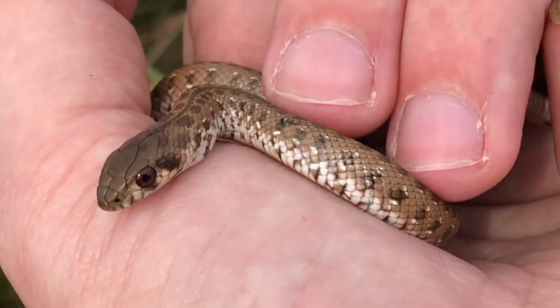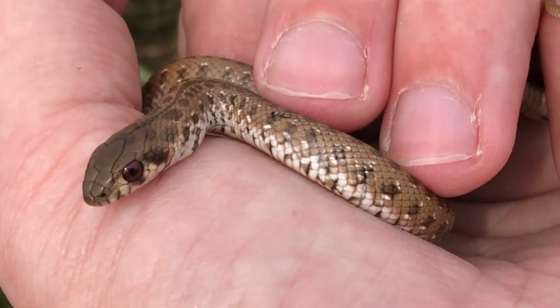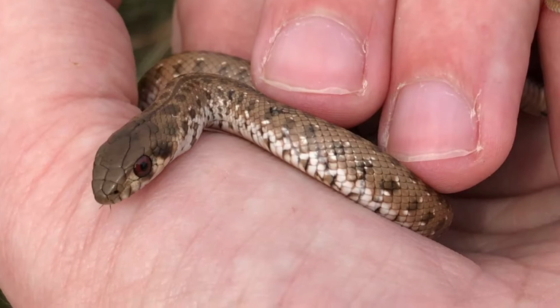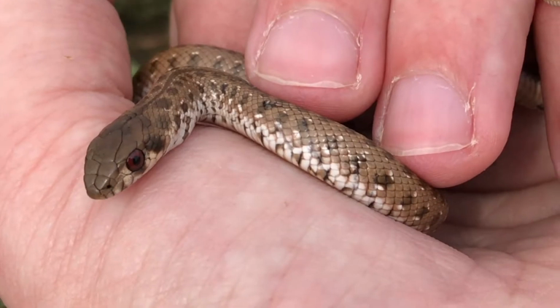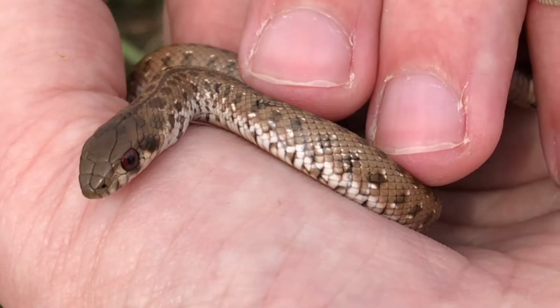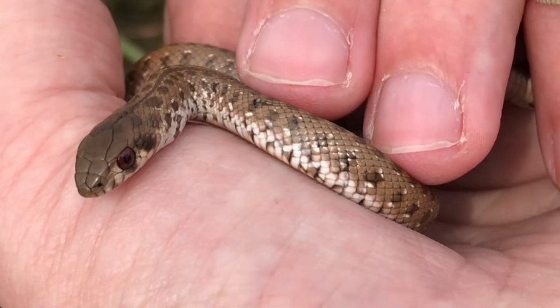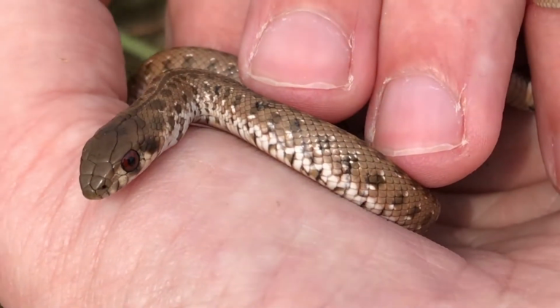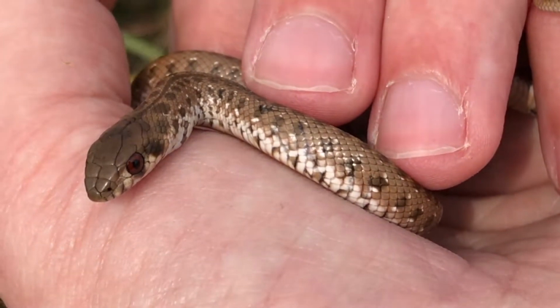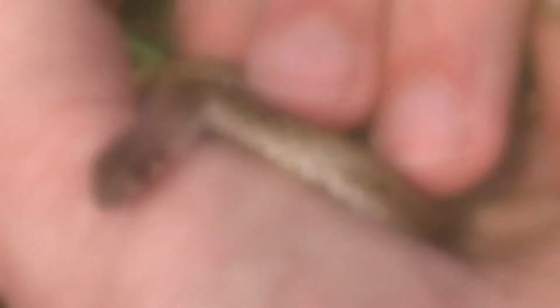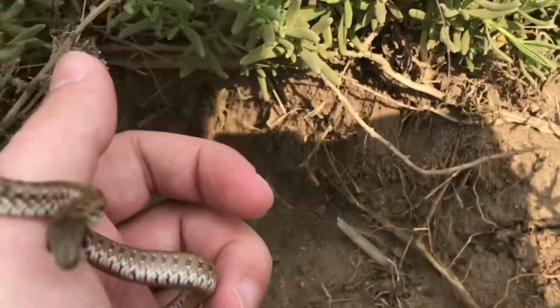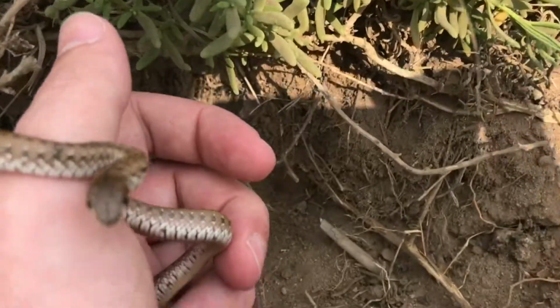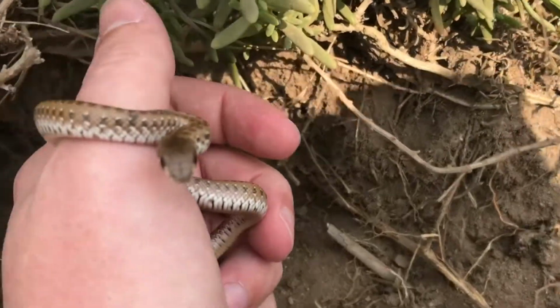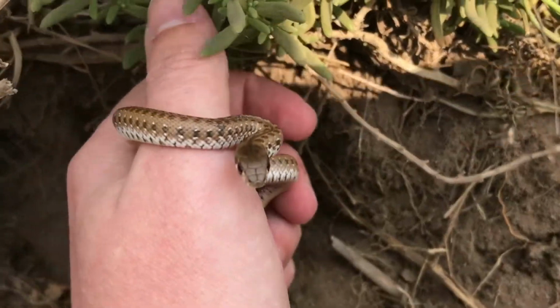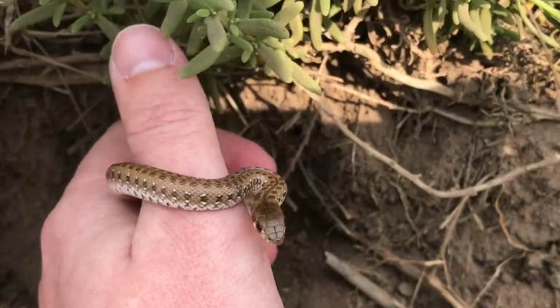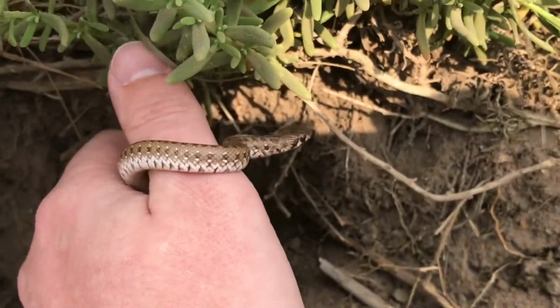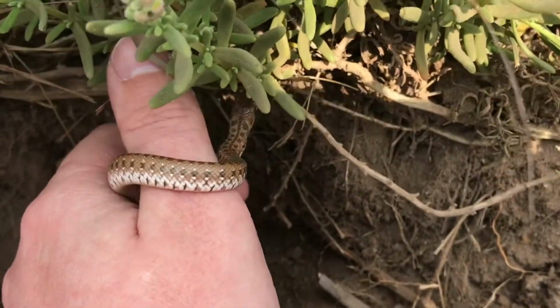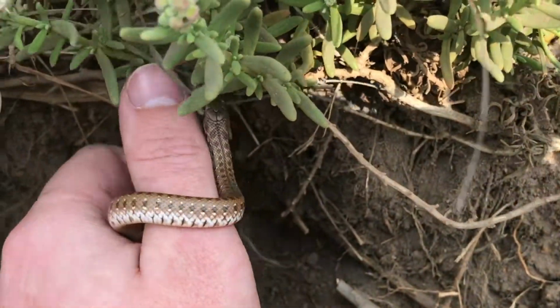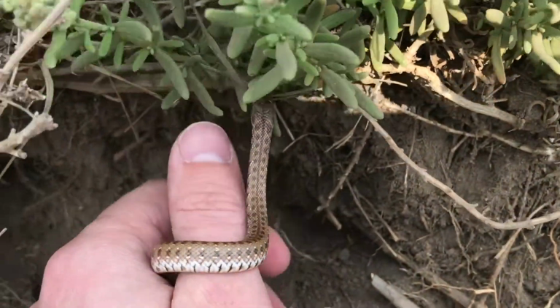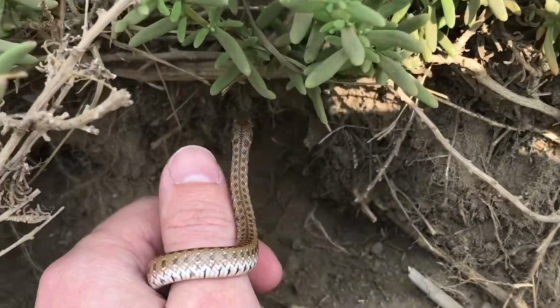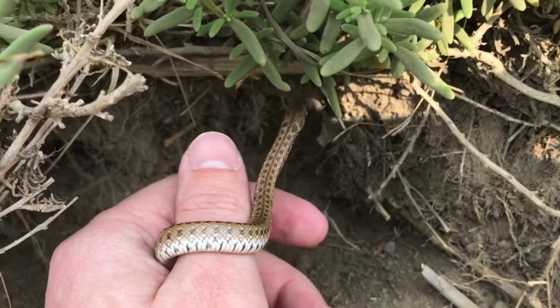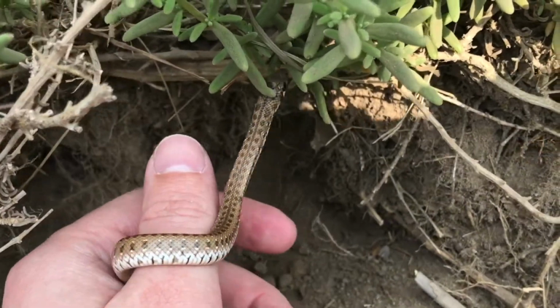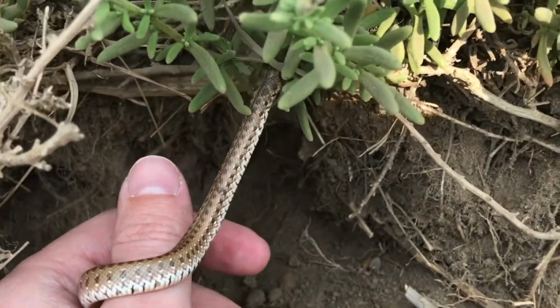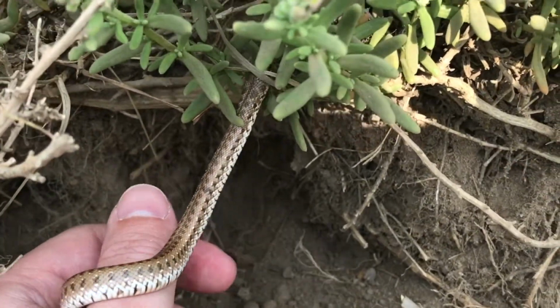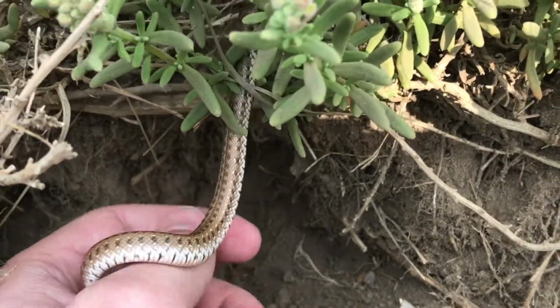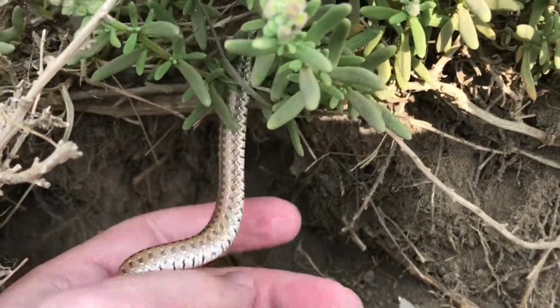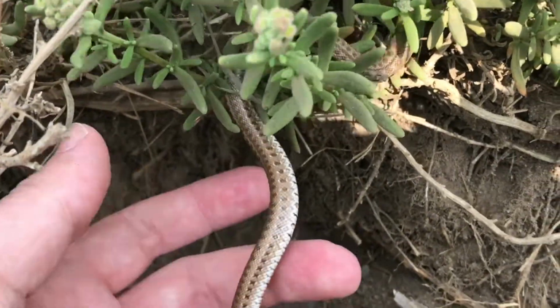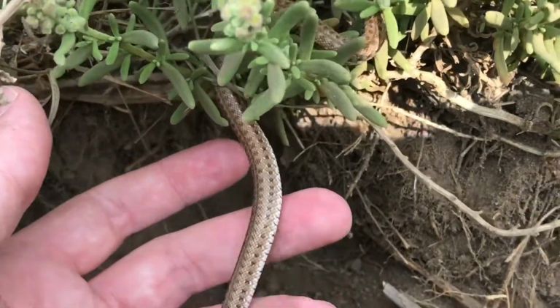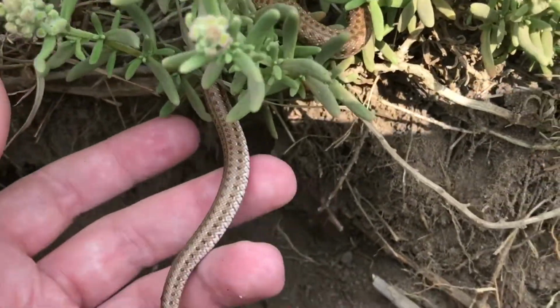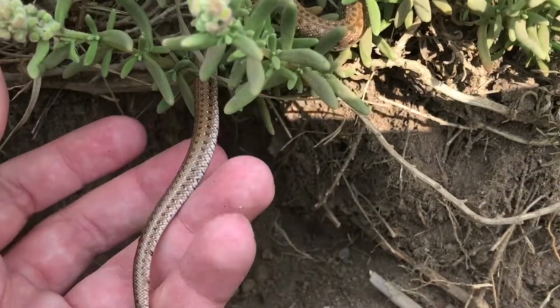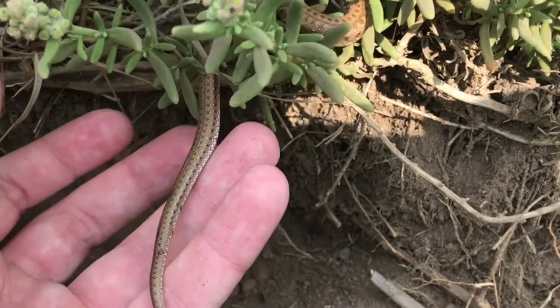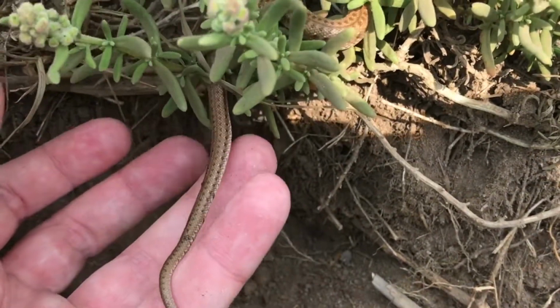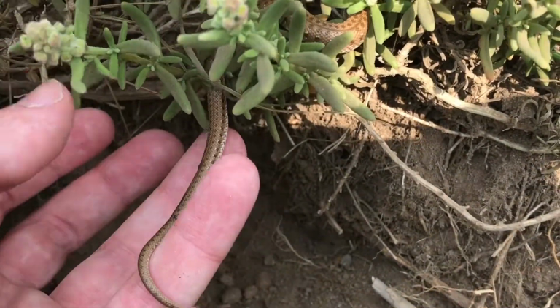So I'm just going to release this little guy now. Okay, let's see — he sees the plants. And there he goes.